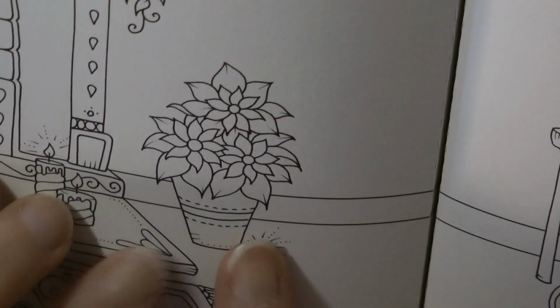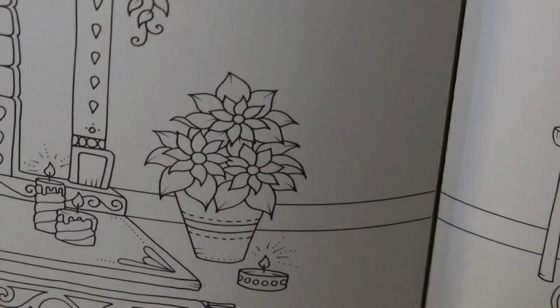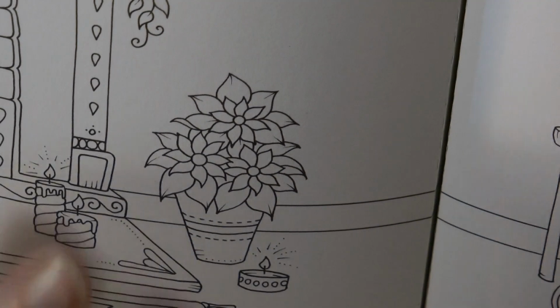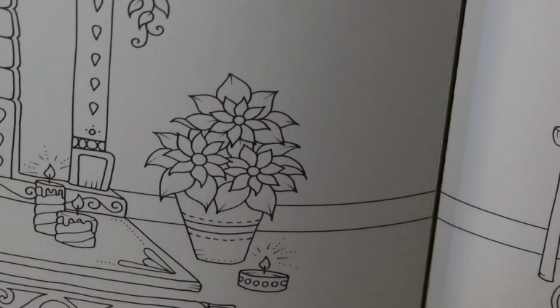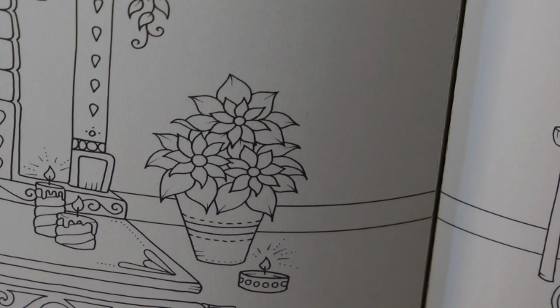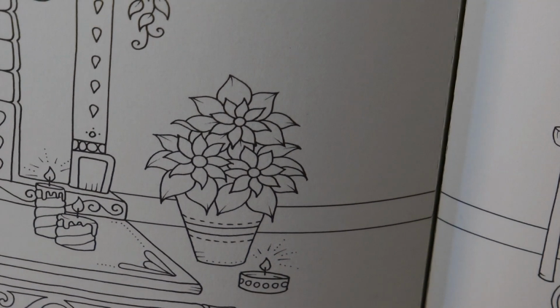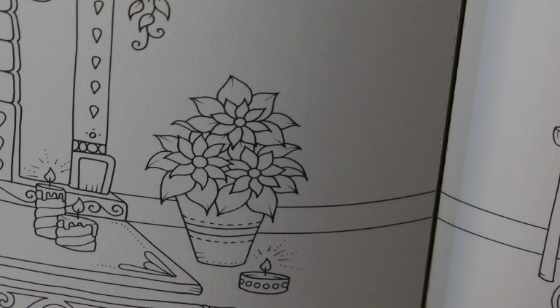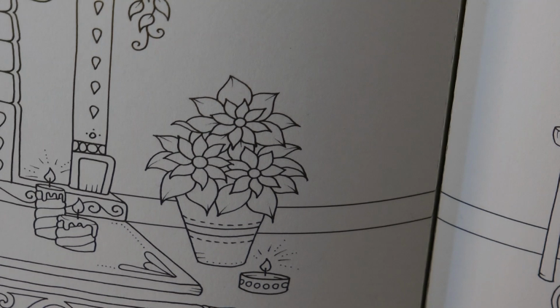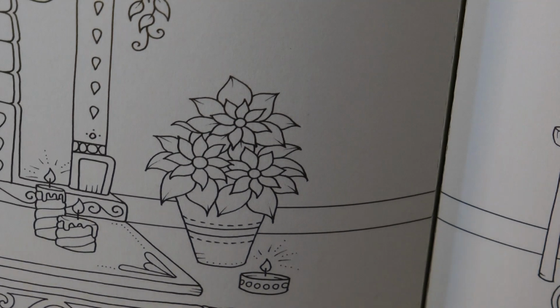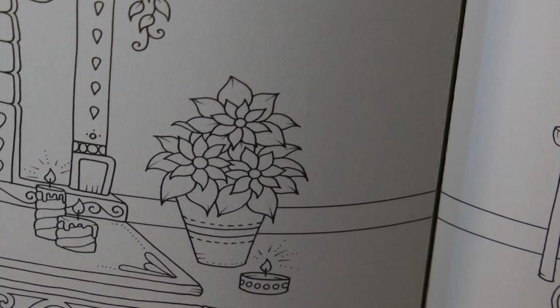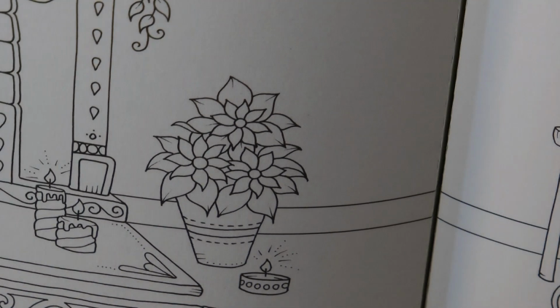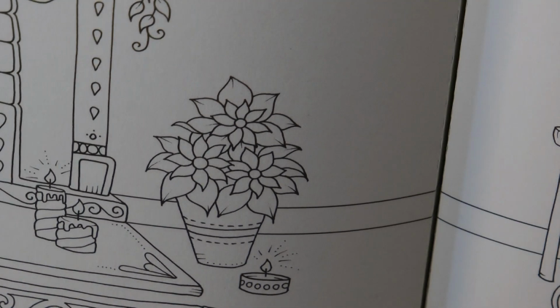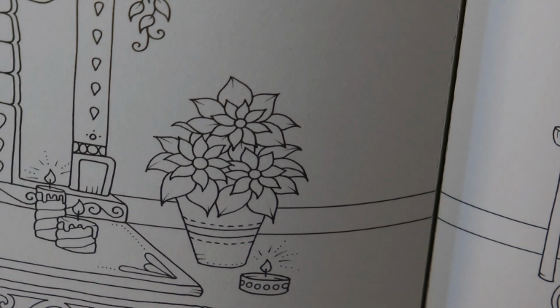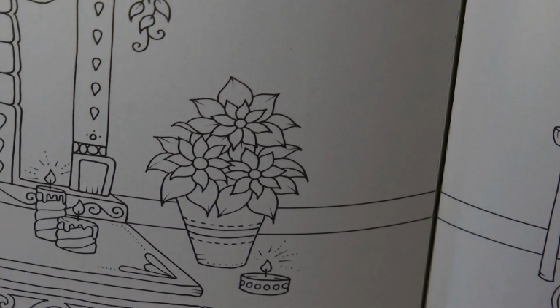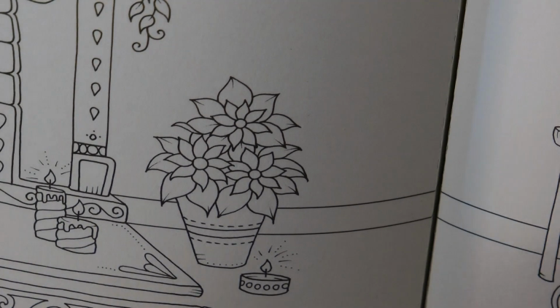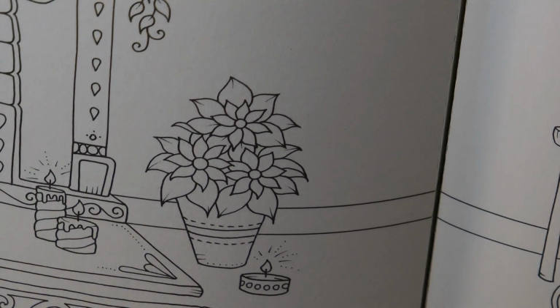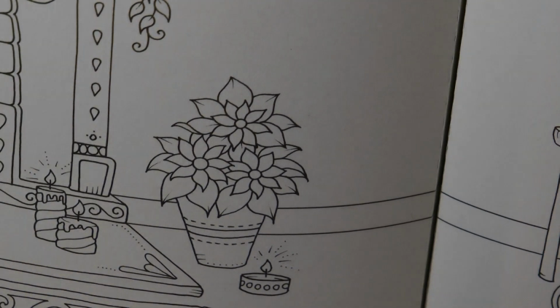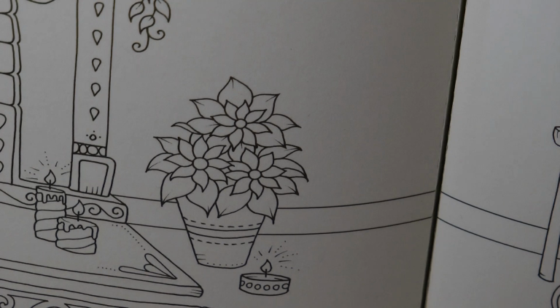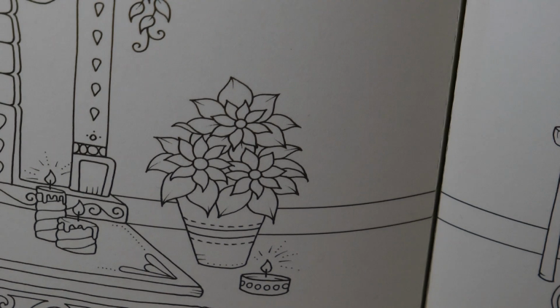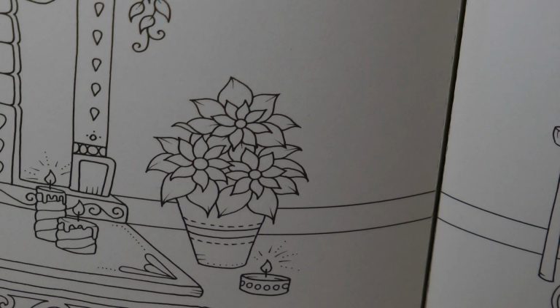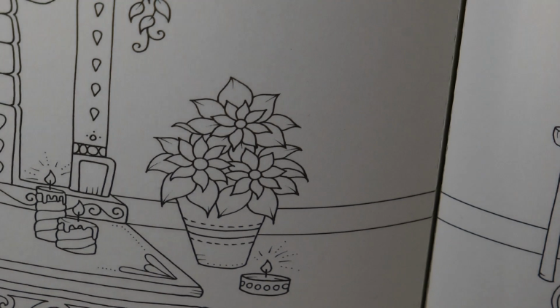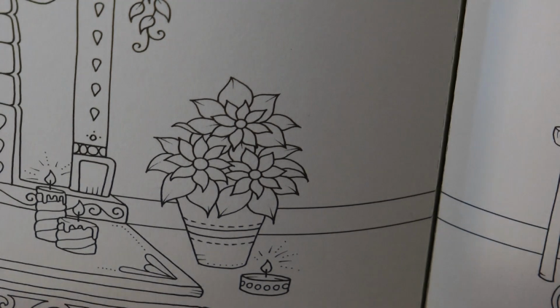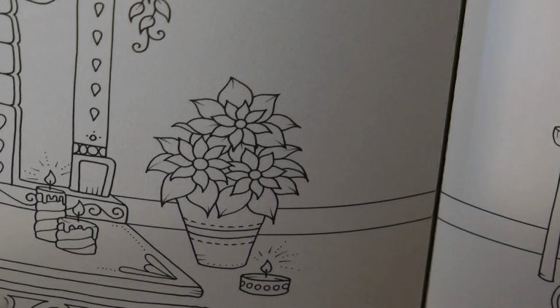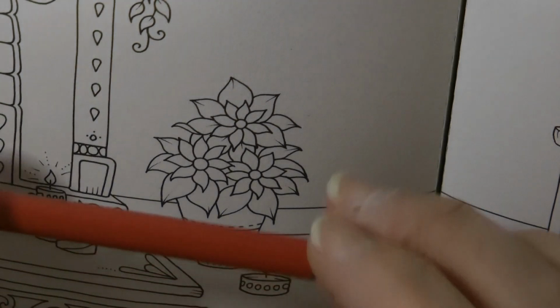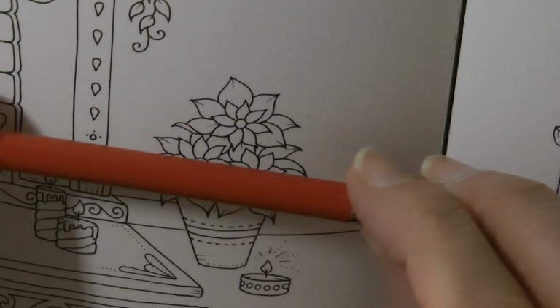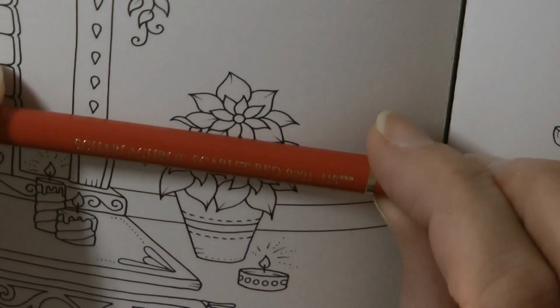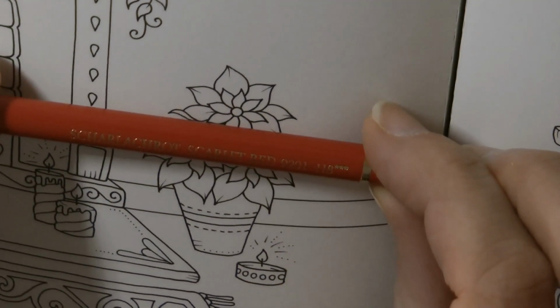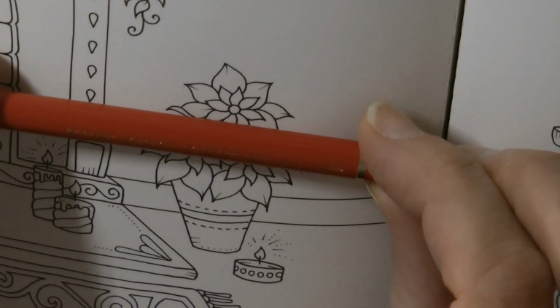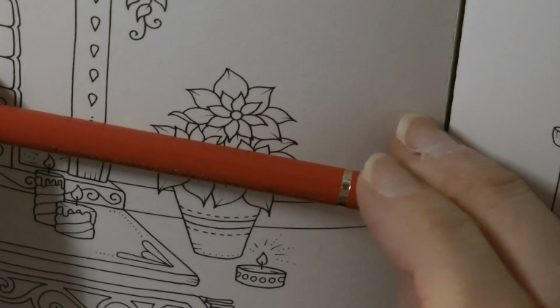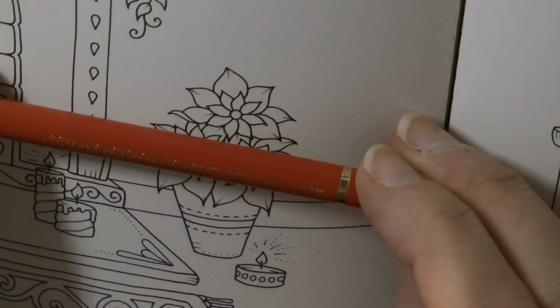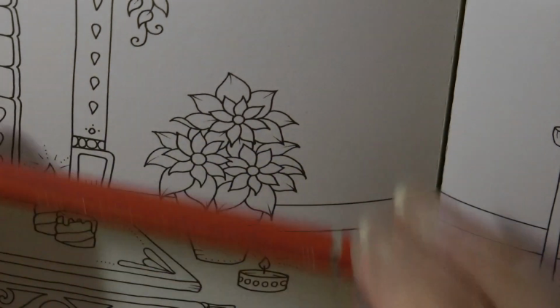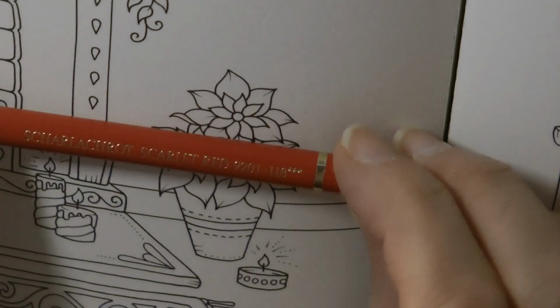So we've got this poinsettia, we've got this pot, so I thought I would just have a little go. Now I'm going to start with the flowers. I'm going to grab our red. I'm going to be using Polychromos pencils today. I'm going to start with the scarlet red, which is number 118.